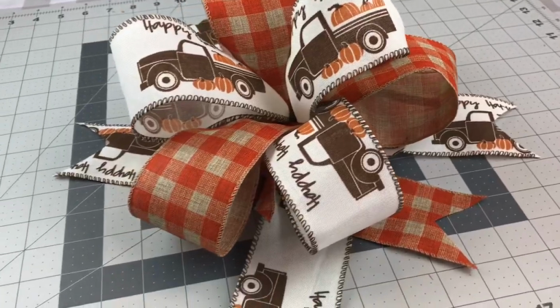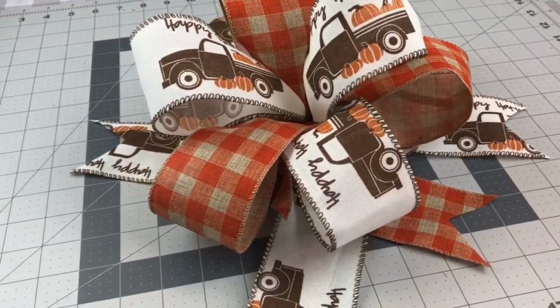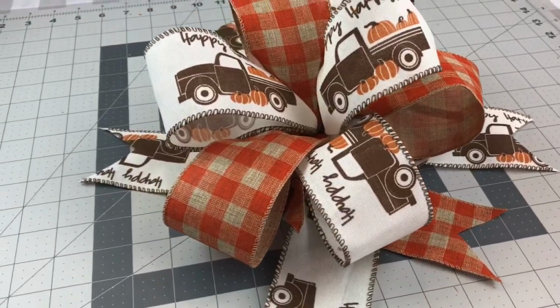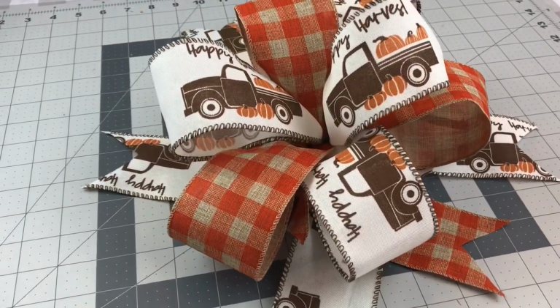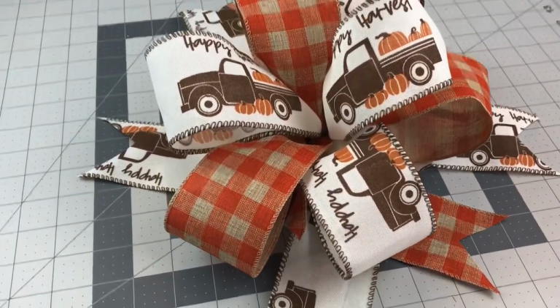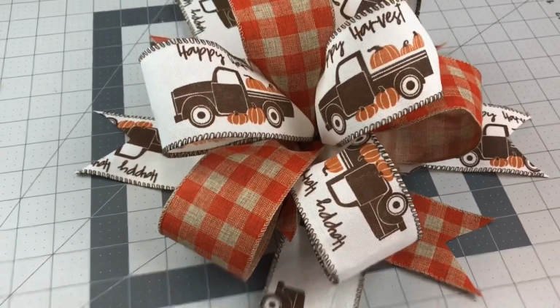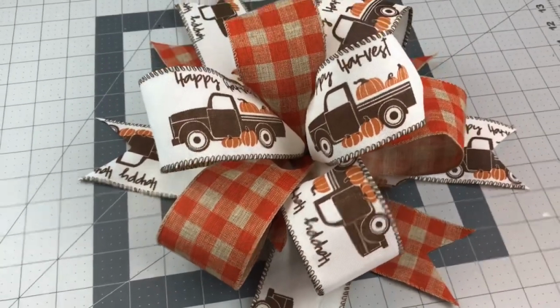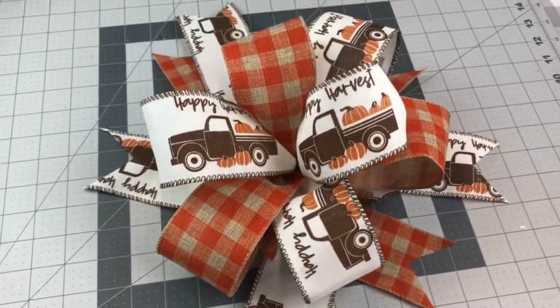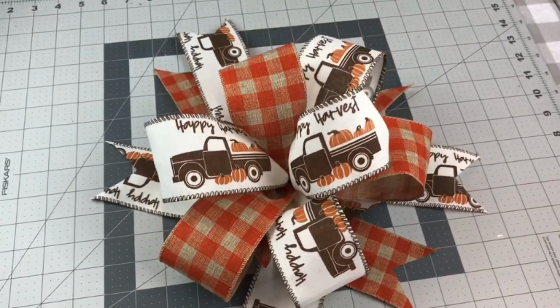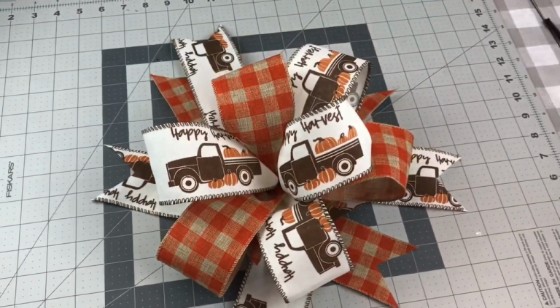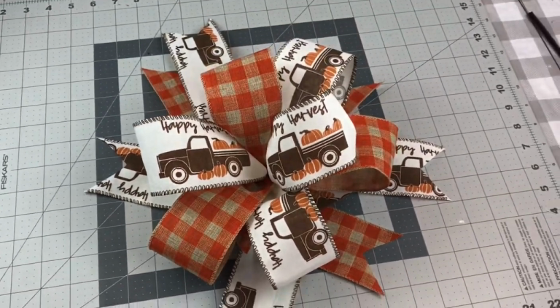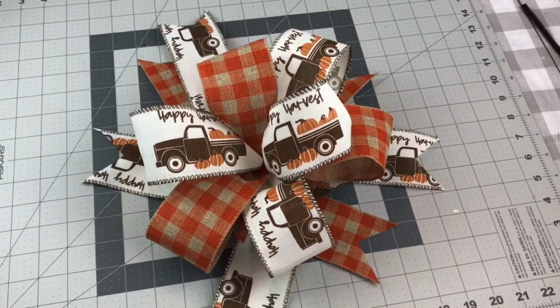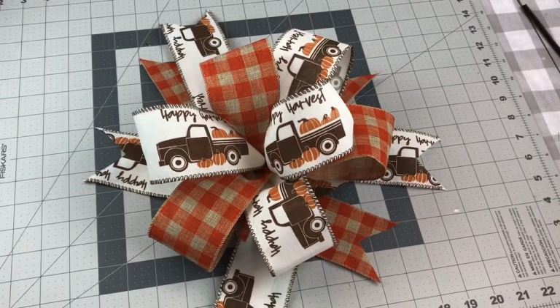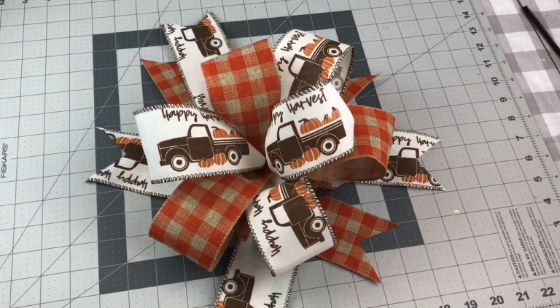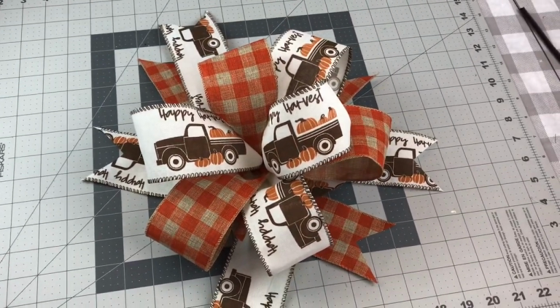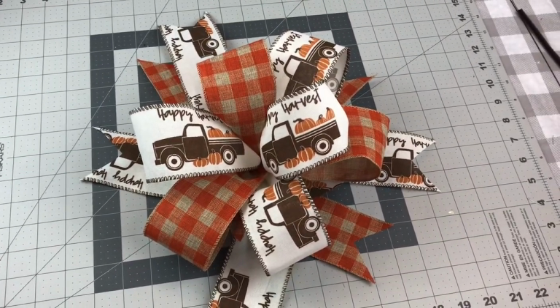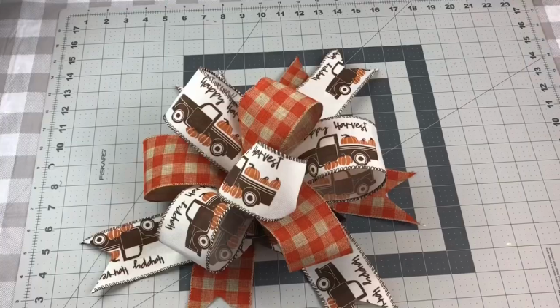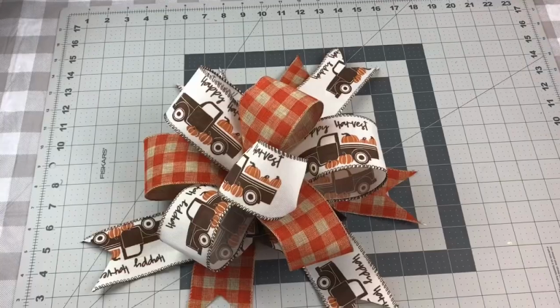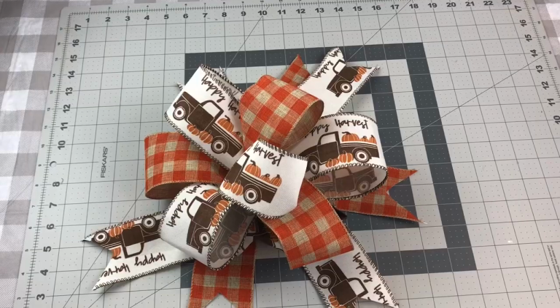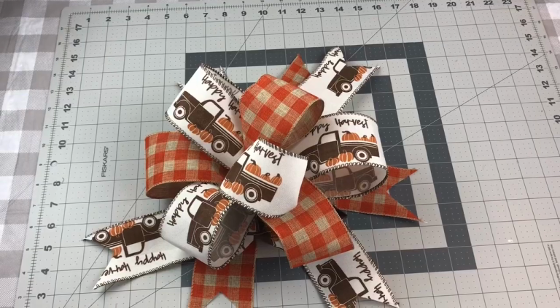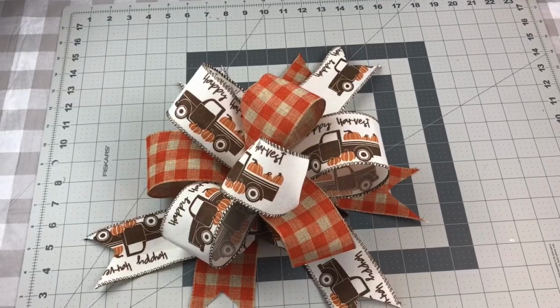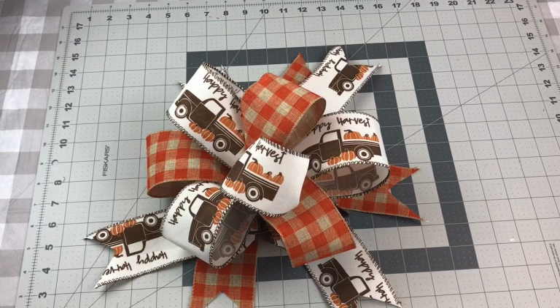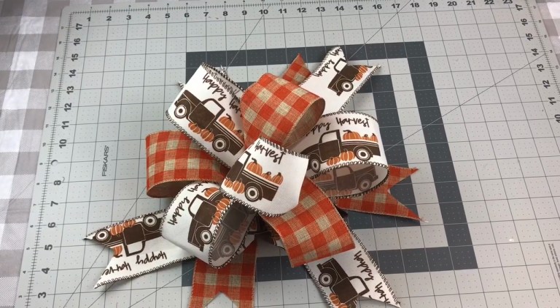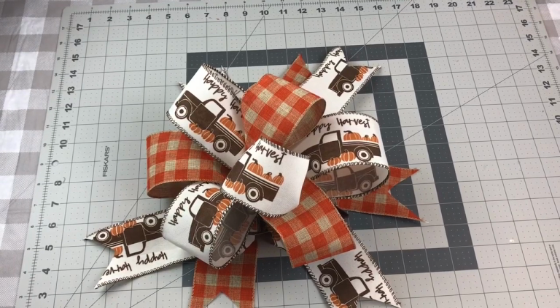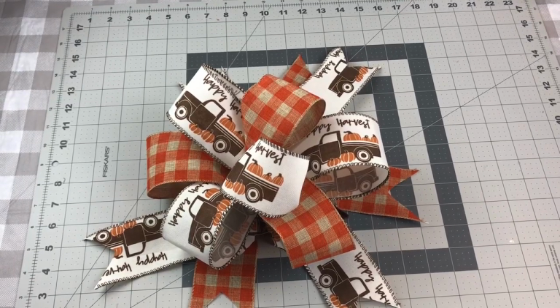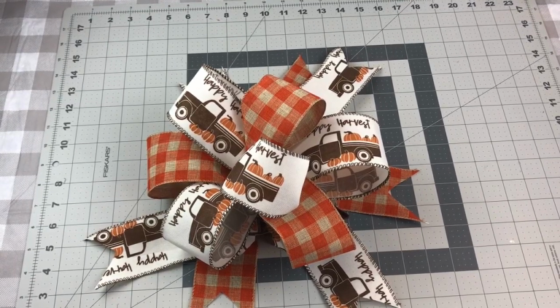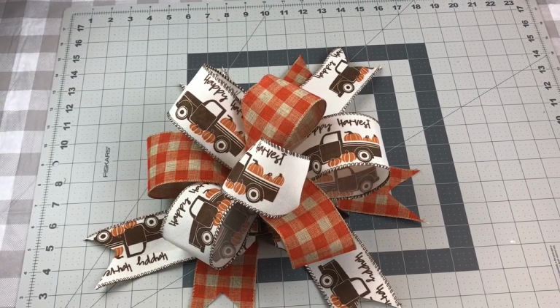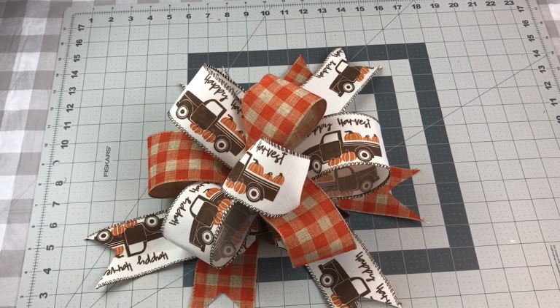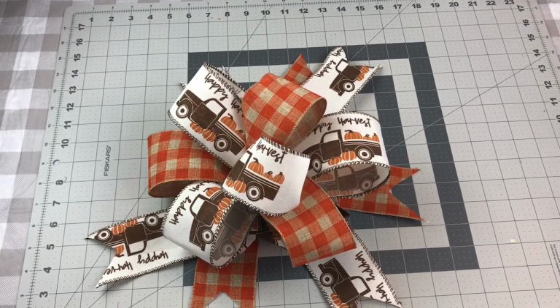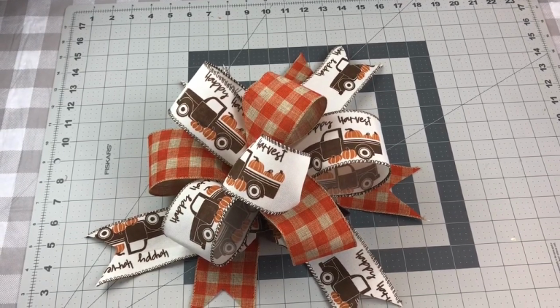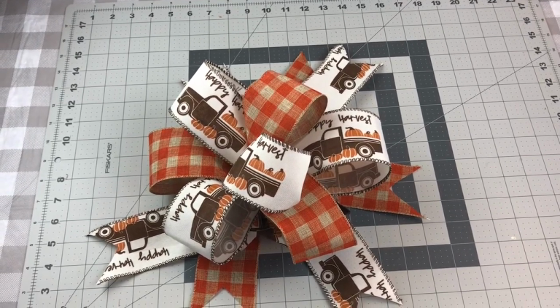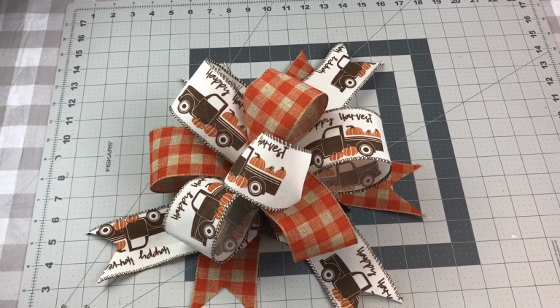Thank you so much for watching. Please remember to give this video a thumbs up and share it with your friends and family, and let me know what you think of this fall ribbon from Dollar General.